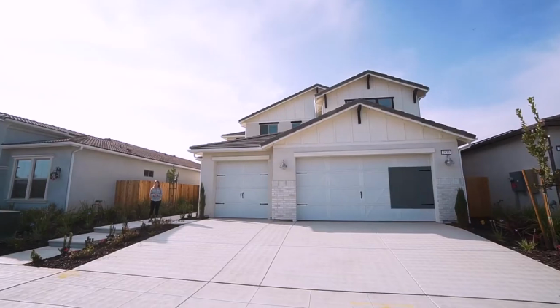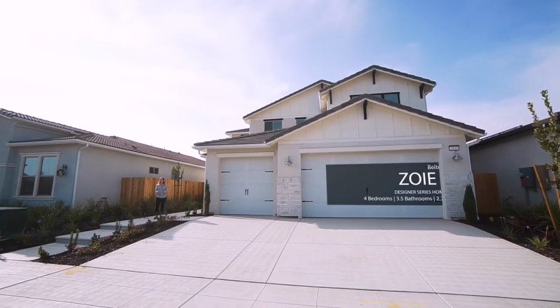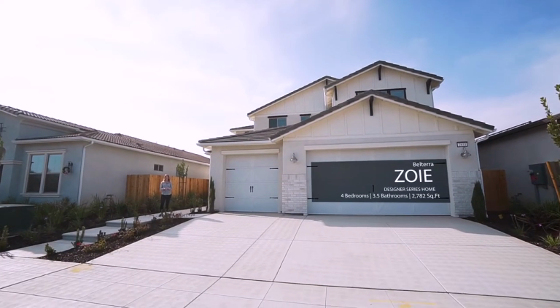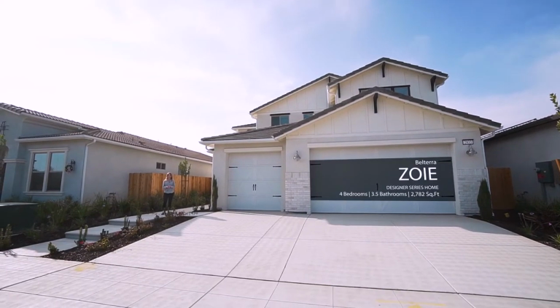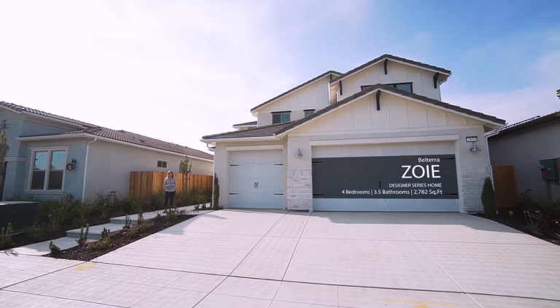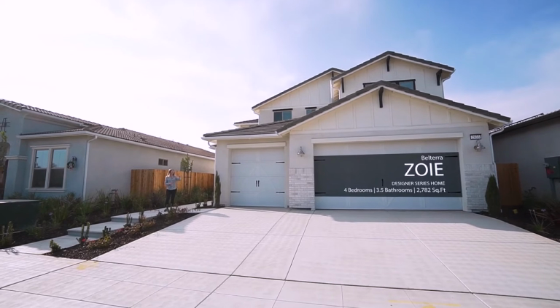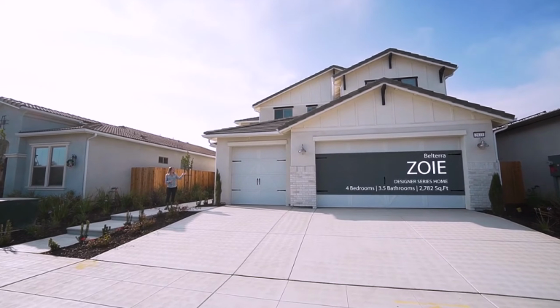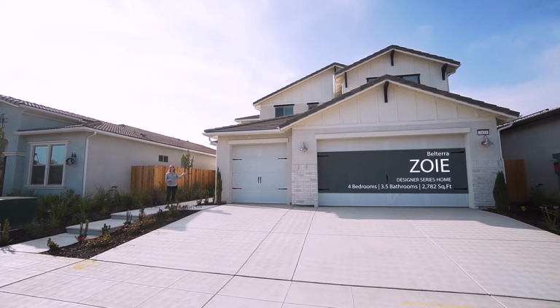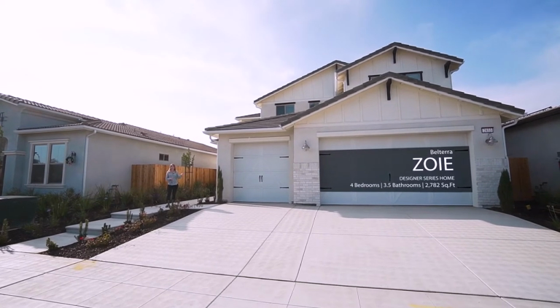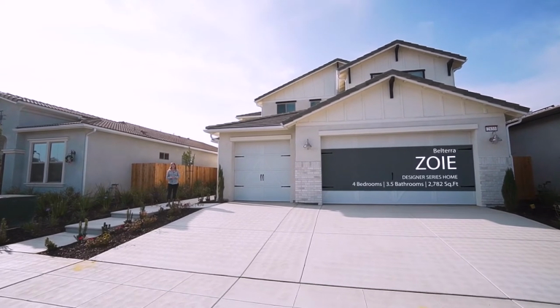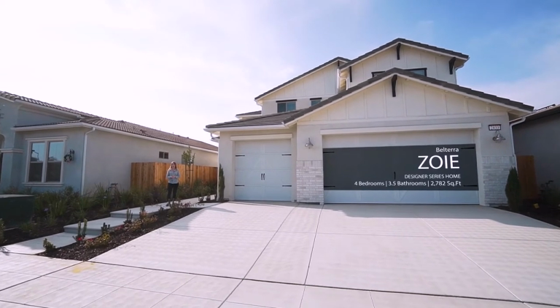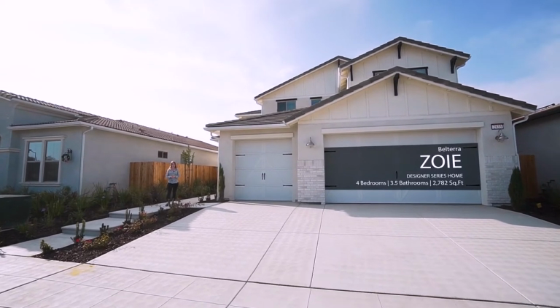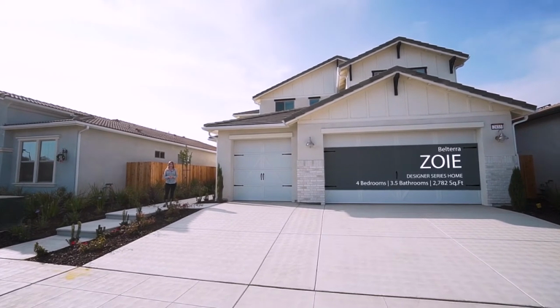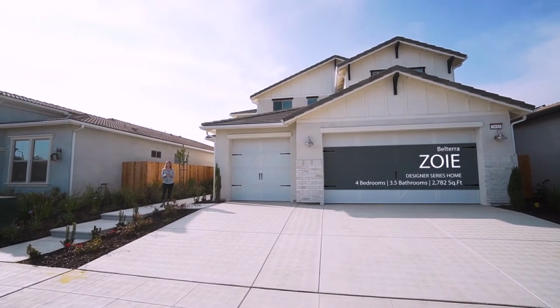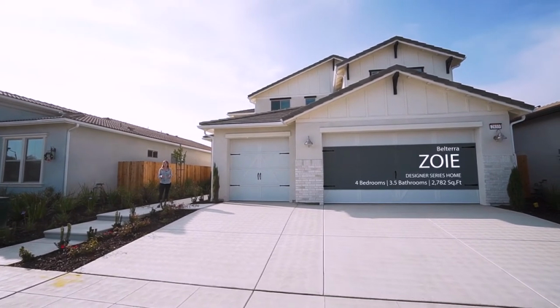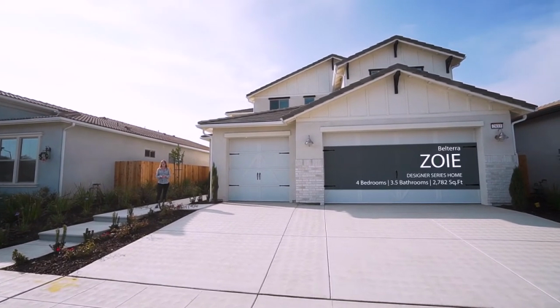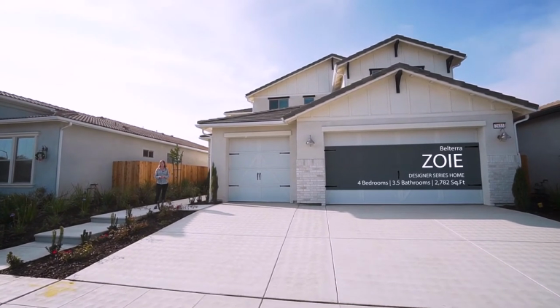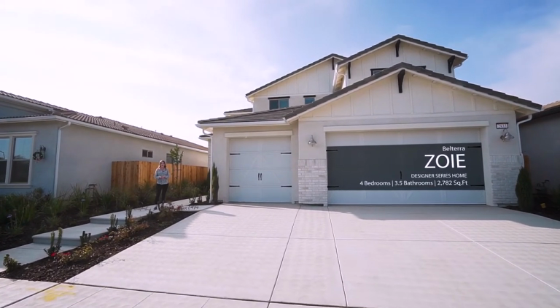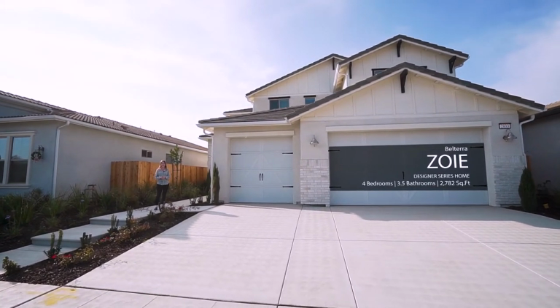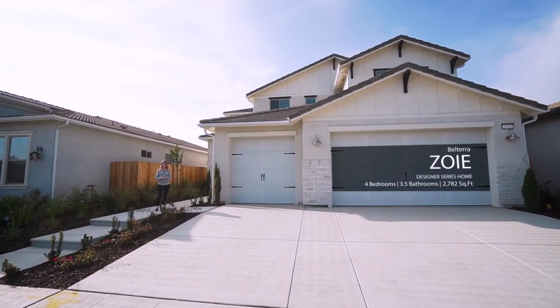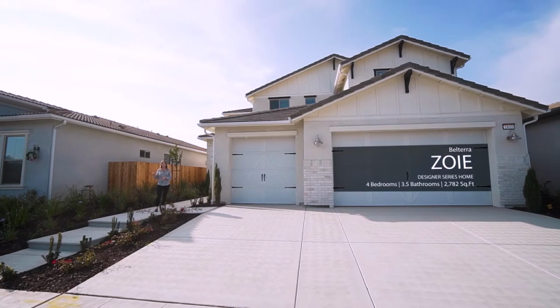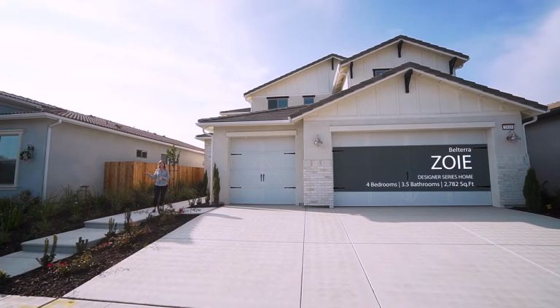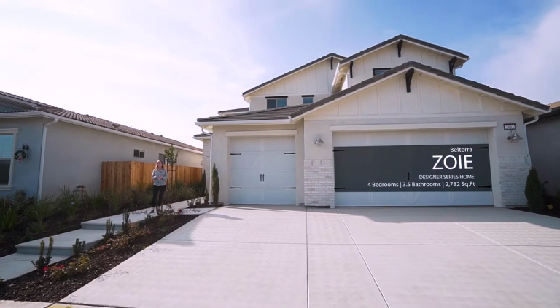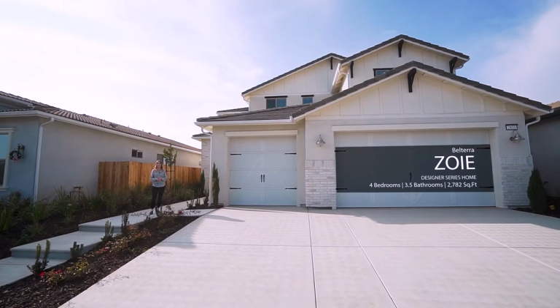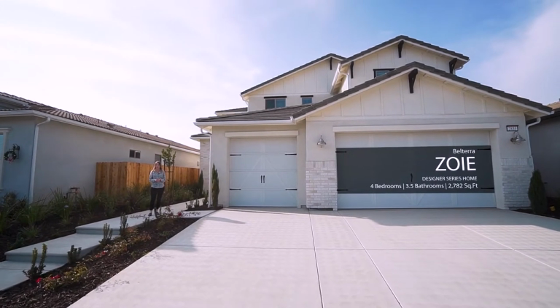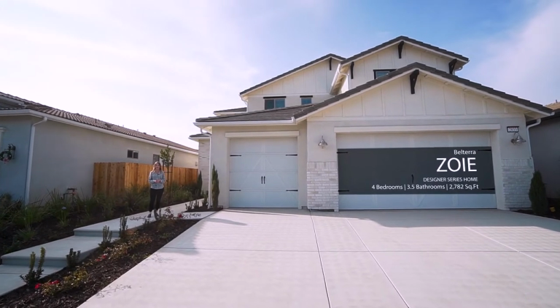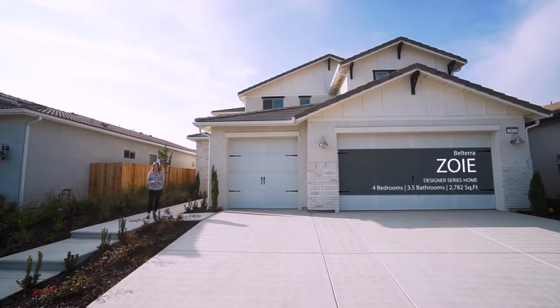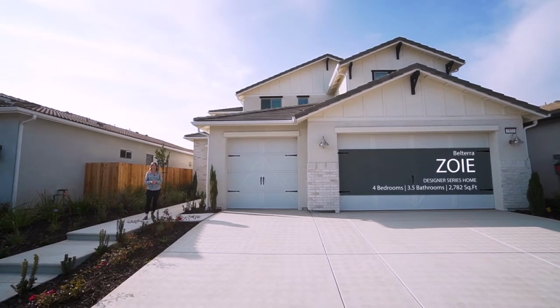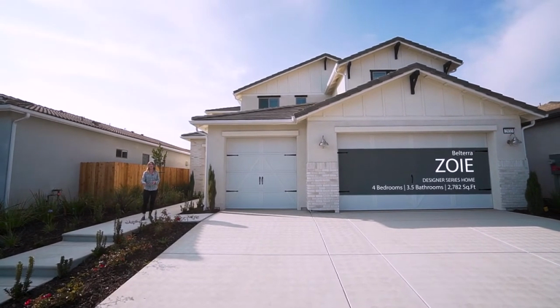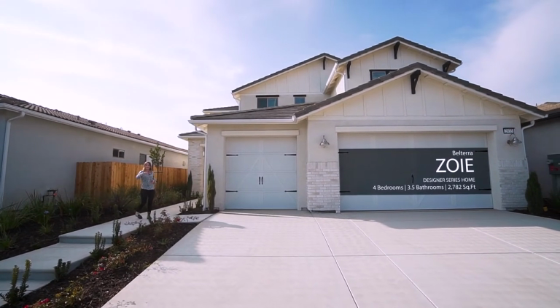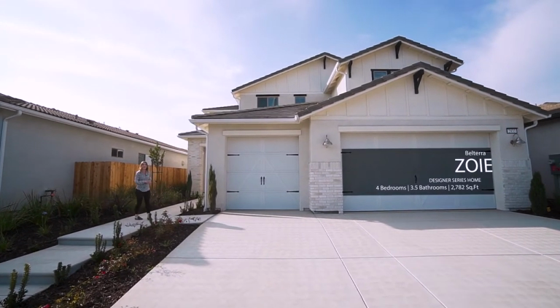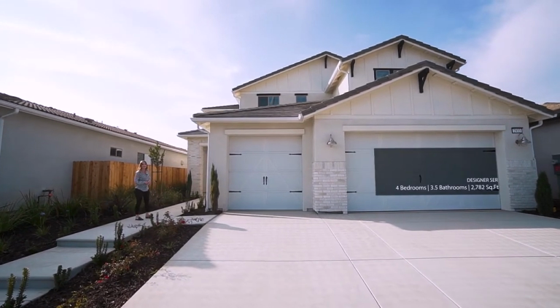Welcome to the Zoey. This absolutely stunning white modern farmhouse is available now in our Belterra community, just up the street from the beautiful community park. Let's go take a look inside.